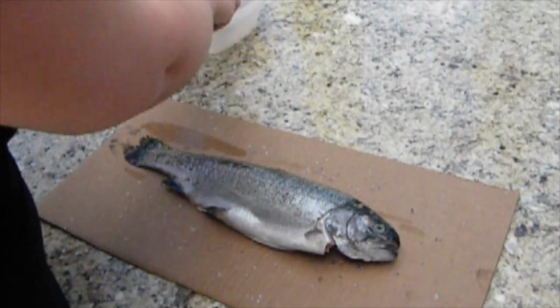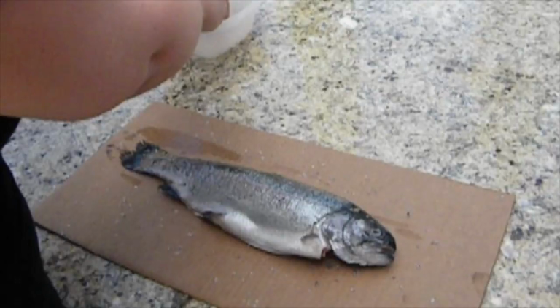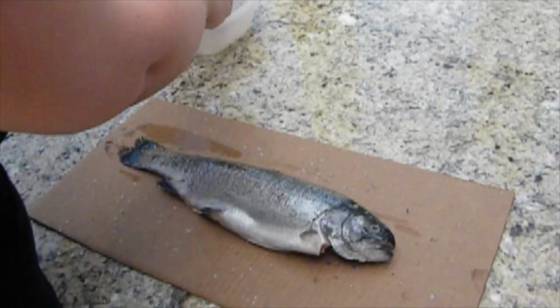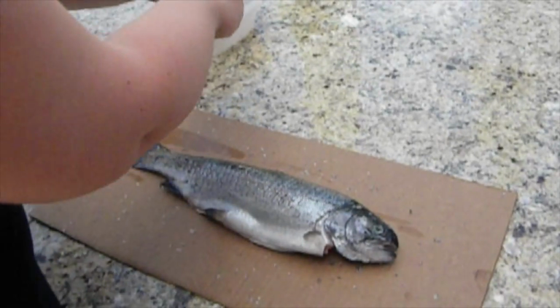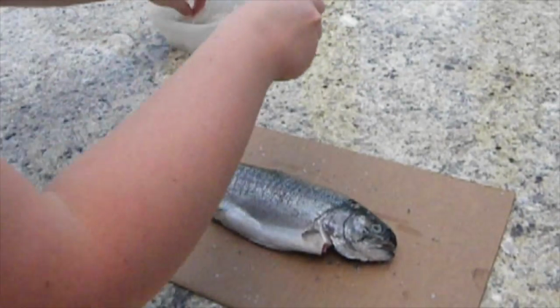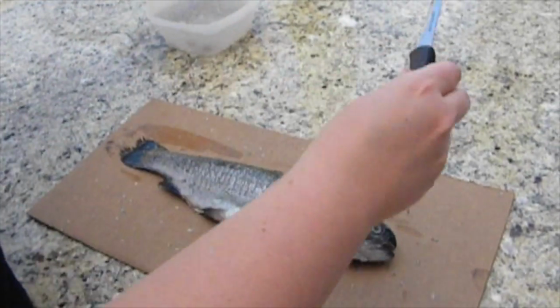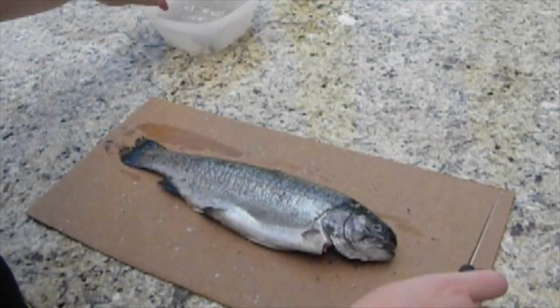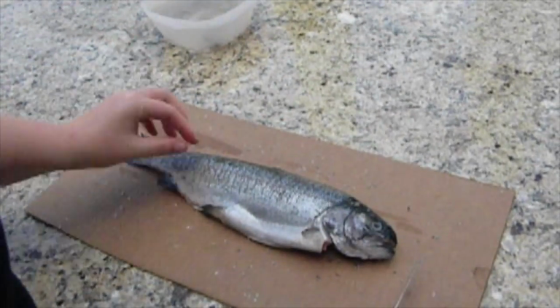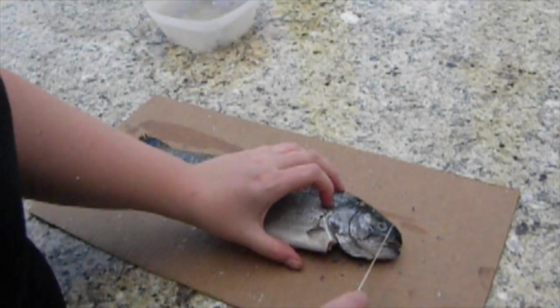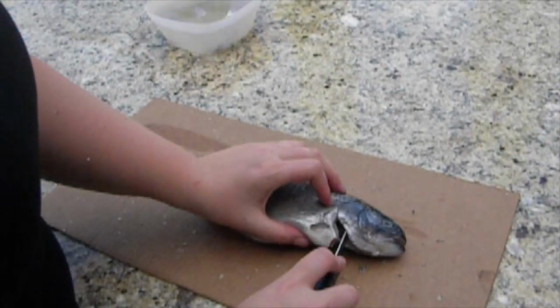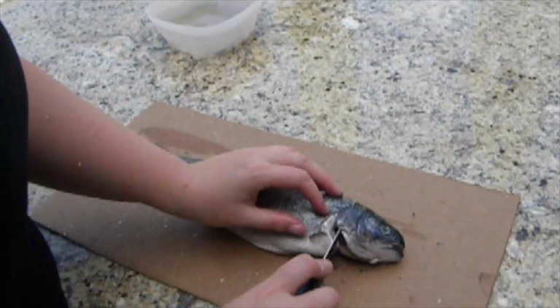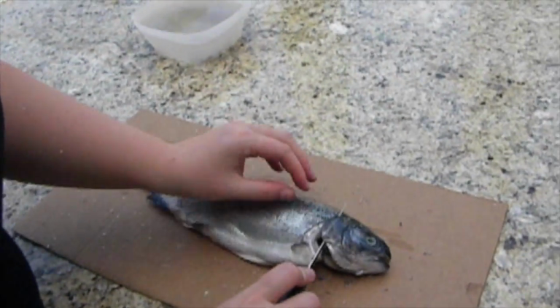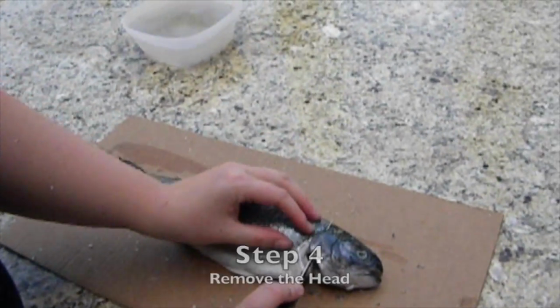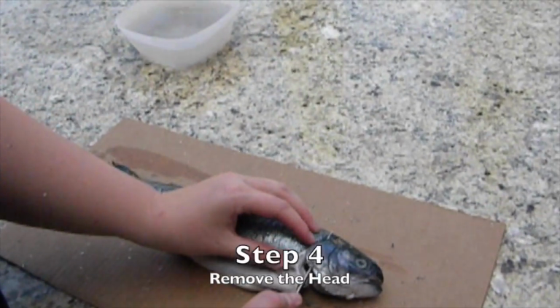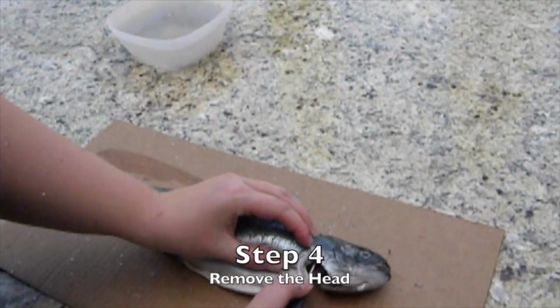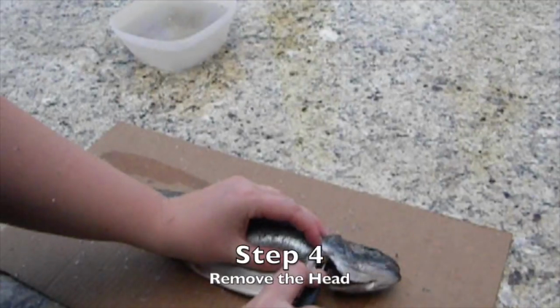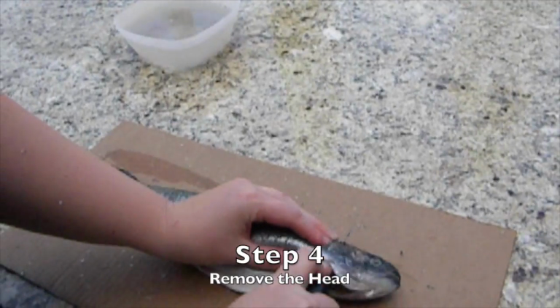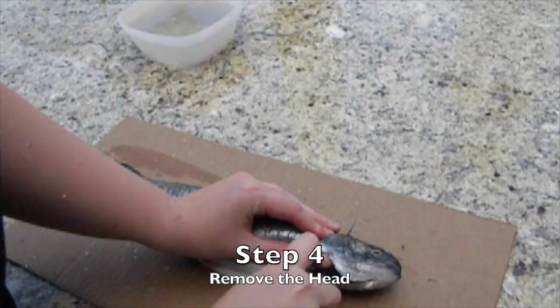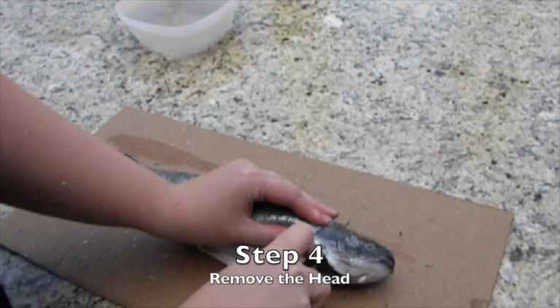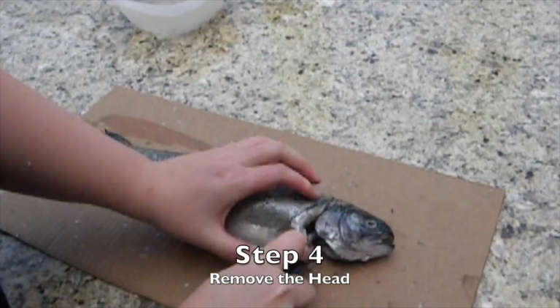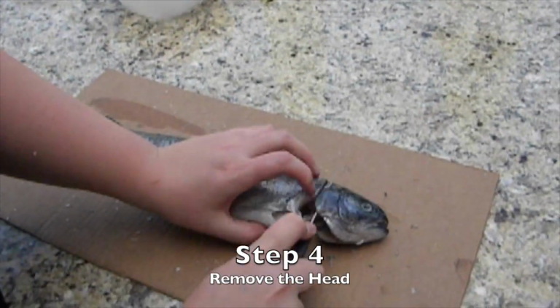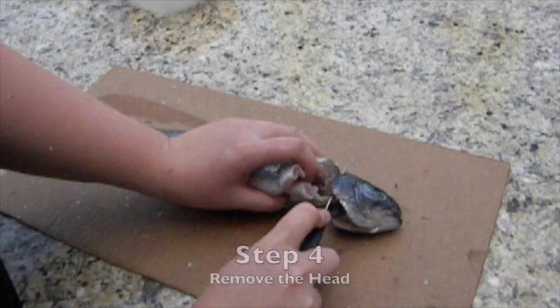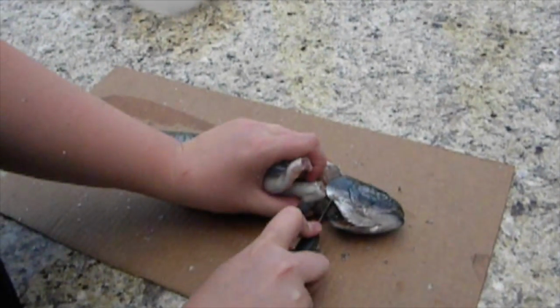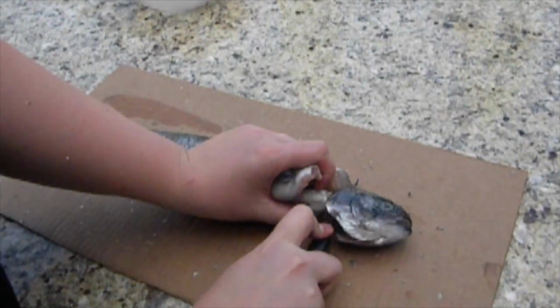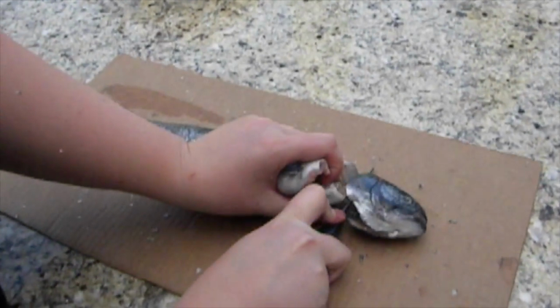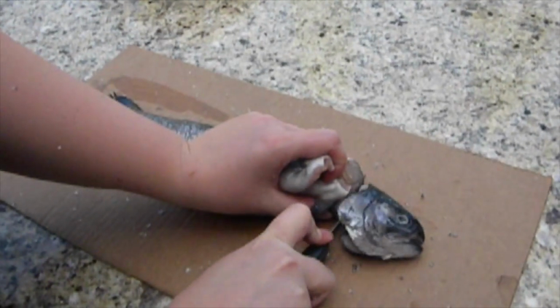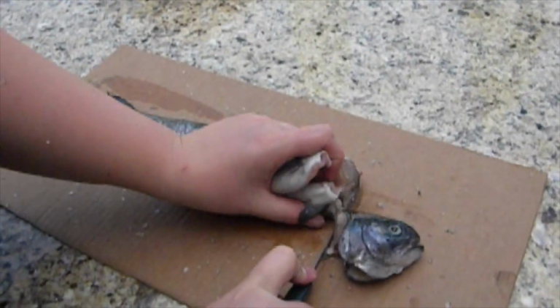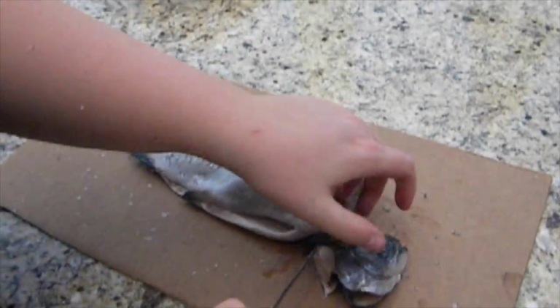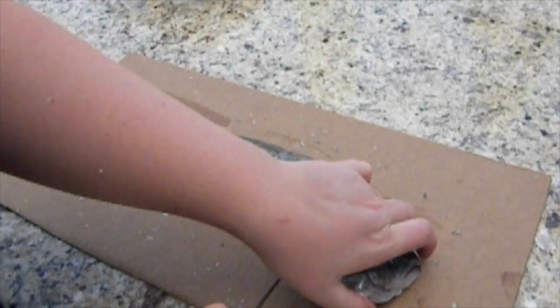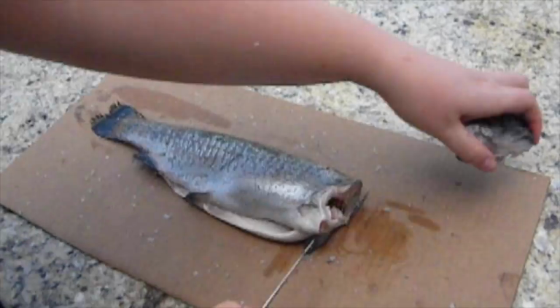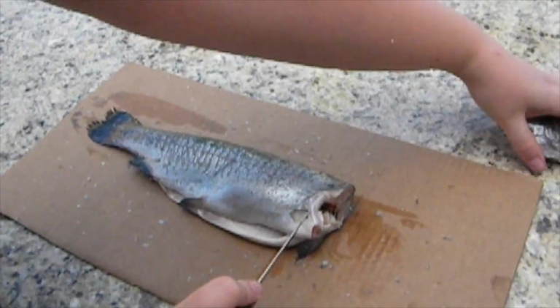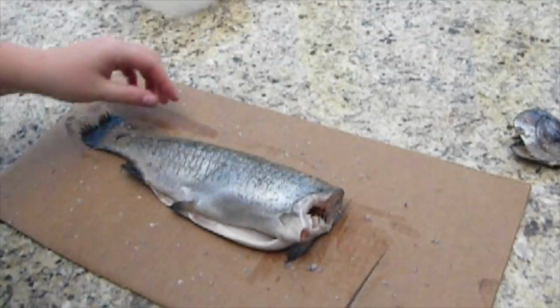Next, you're going to put the fish back on your cutting board or your cardboard and remove the head by cutting along the gills. You can use a larger knife if you want, but for my purposes, because this is a small trout, you can just use that same fillet knife.